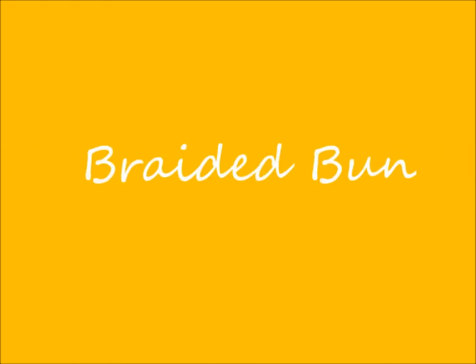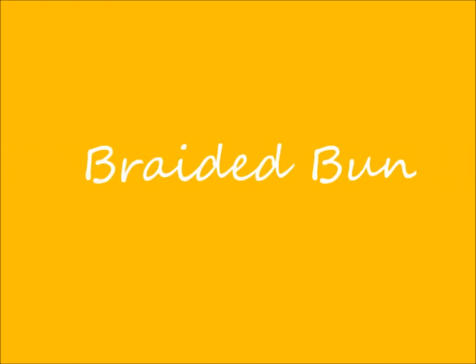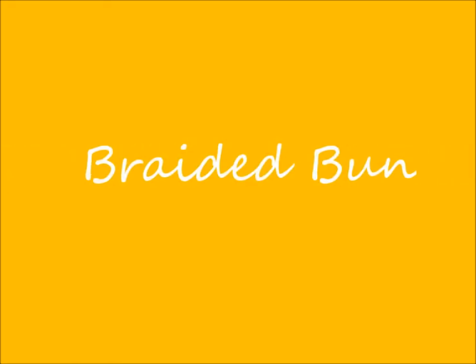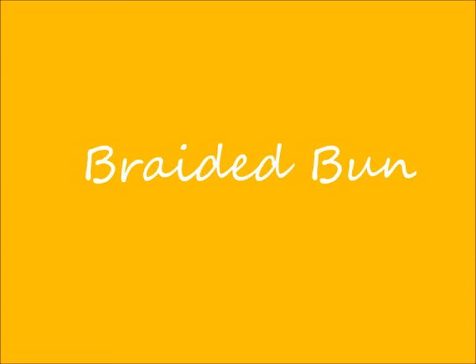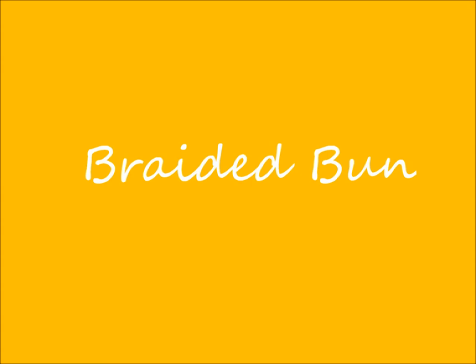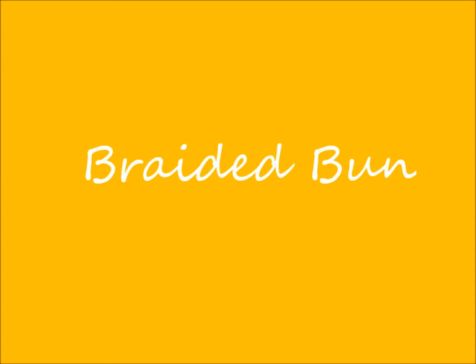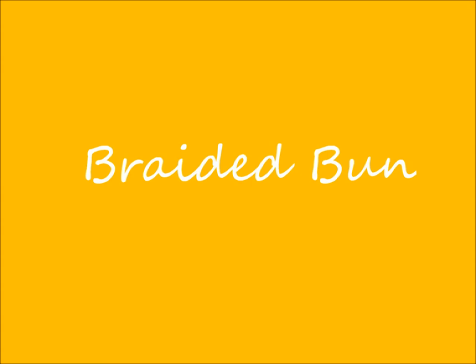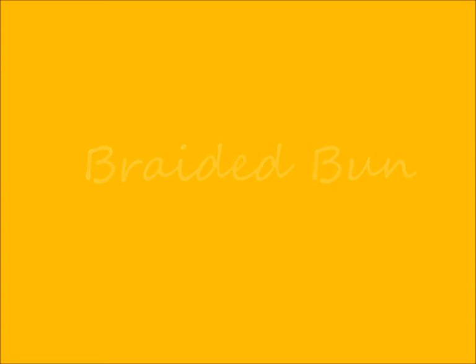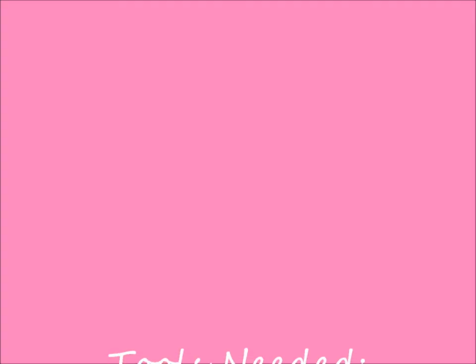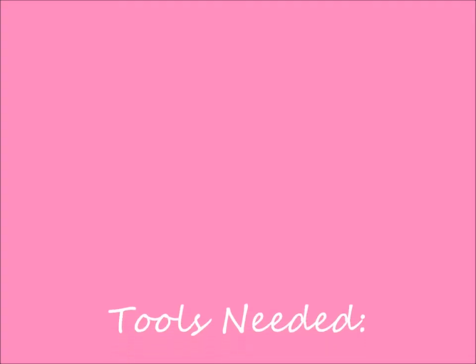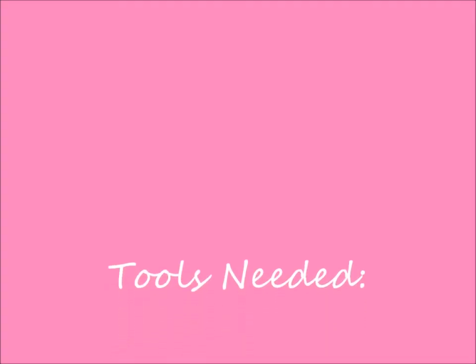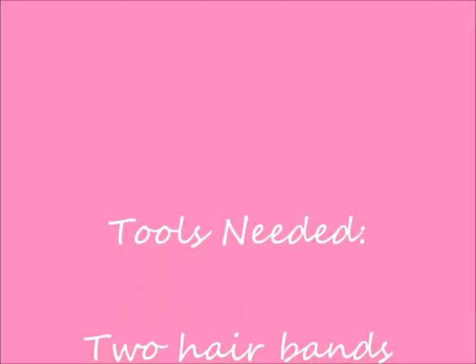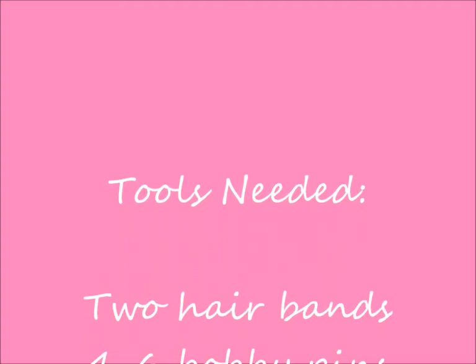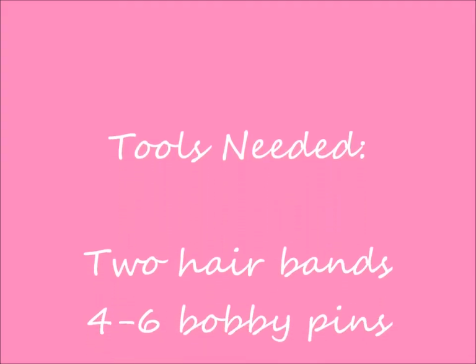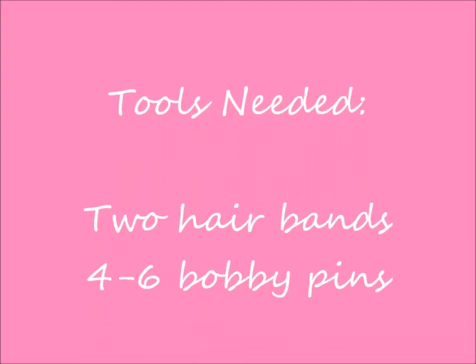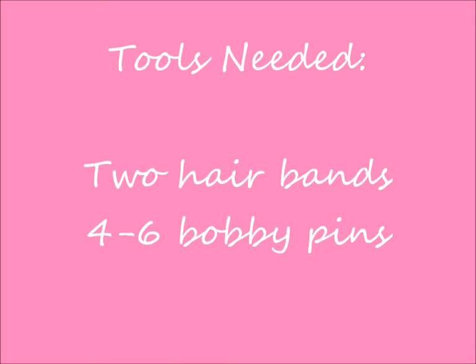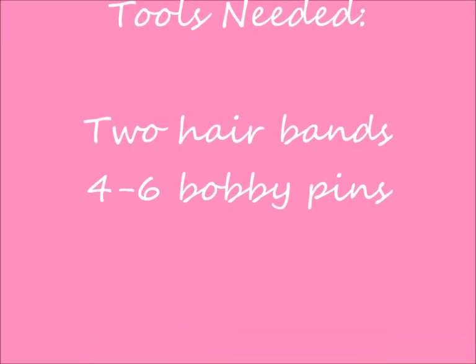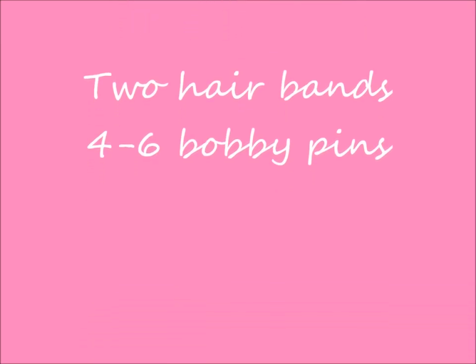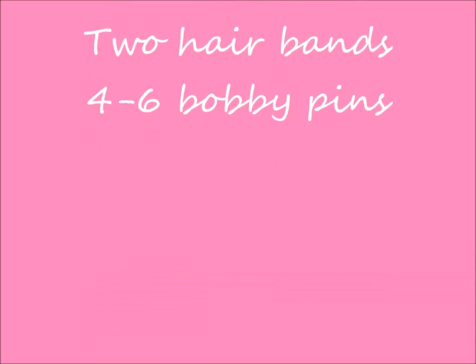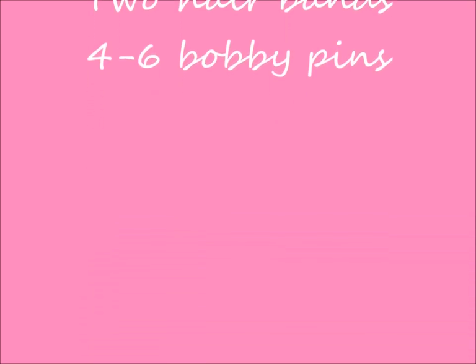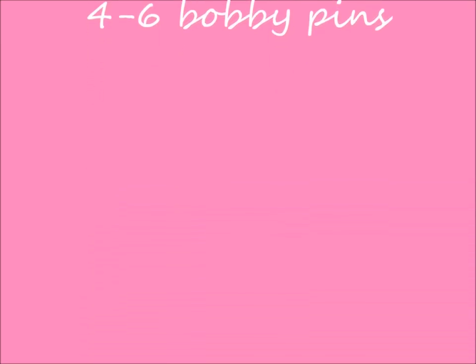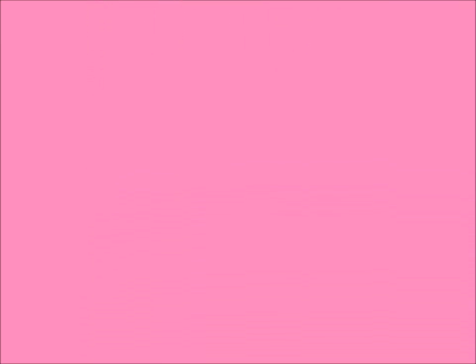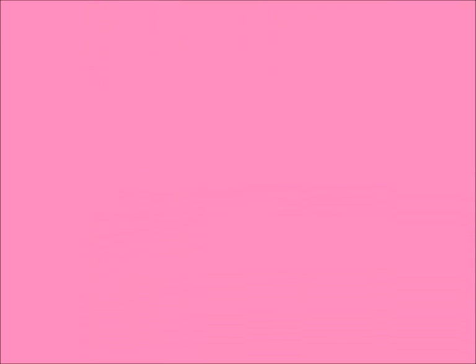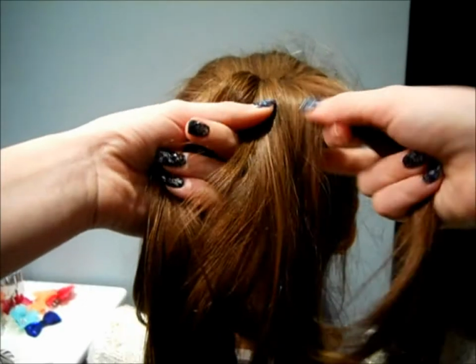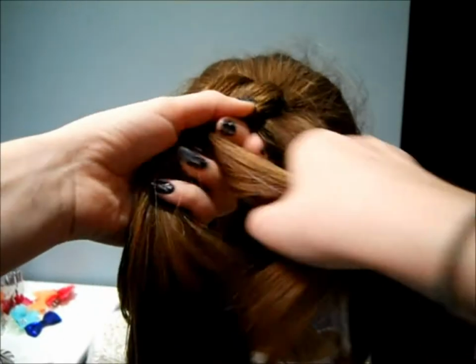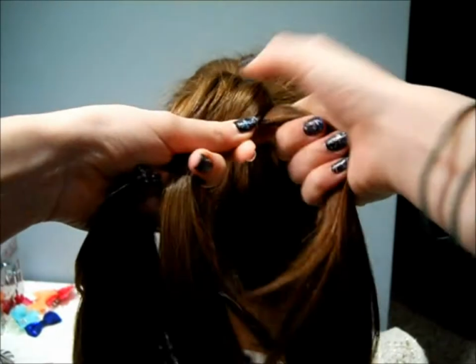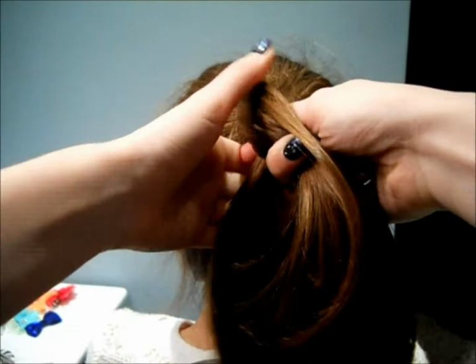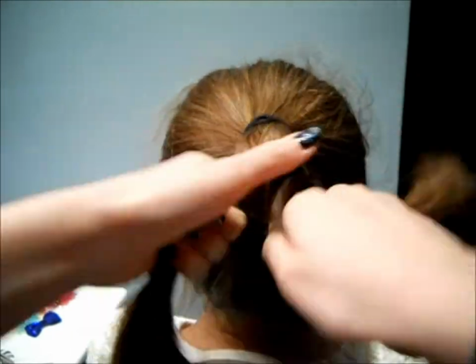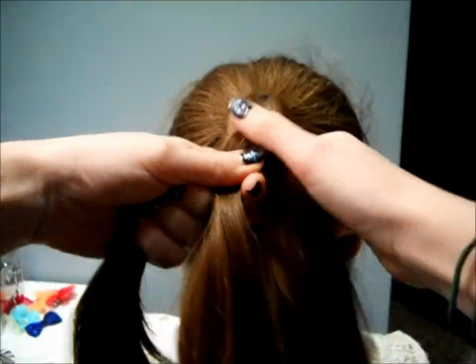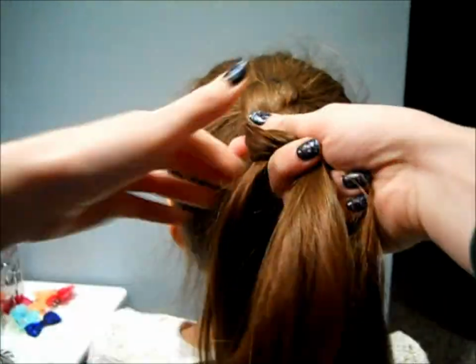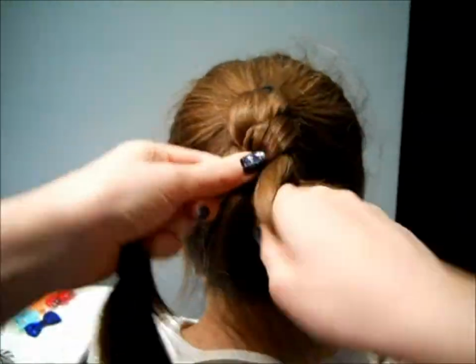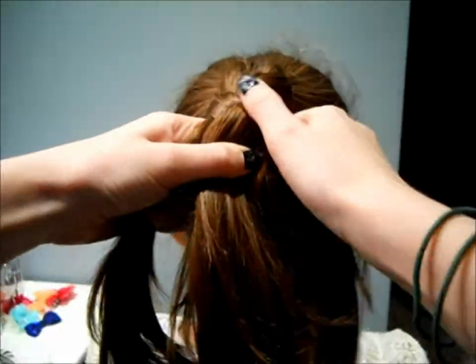Next we are going to do the braided bun. The only tools that you'll need are two hair bands and four to six bobby pins. Just start off with your hair in a high ponytail again and braid your hair in a normal braid all the way down.